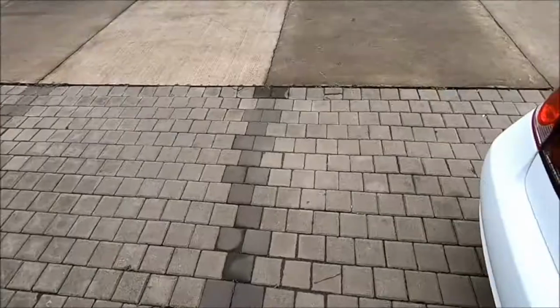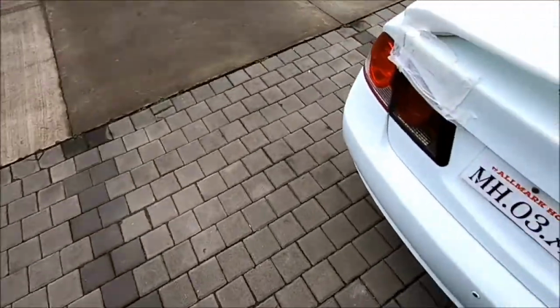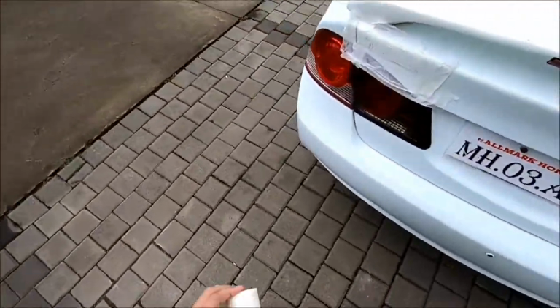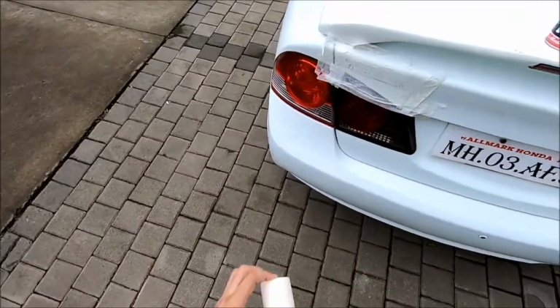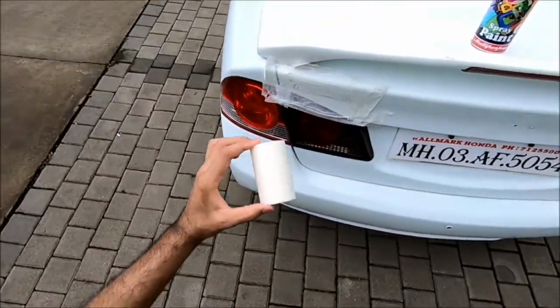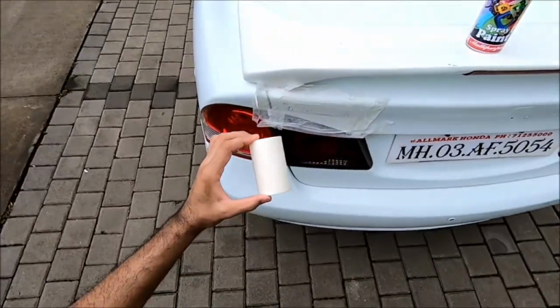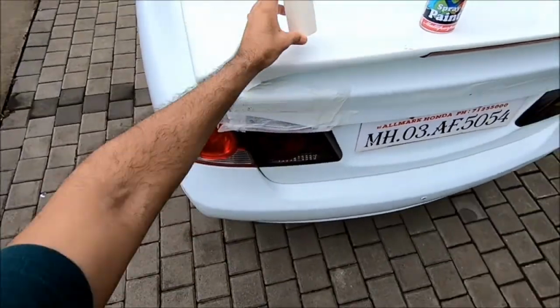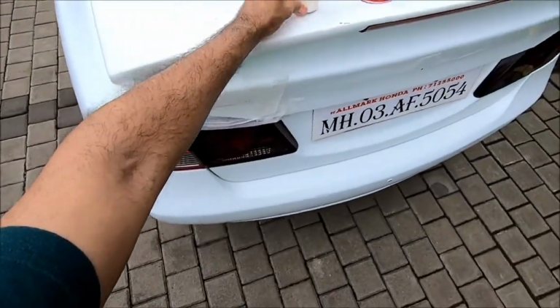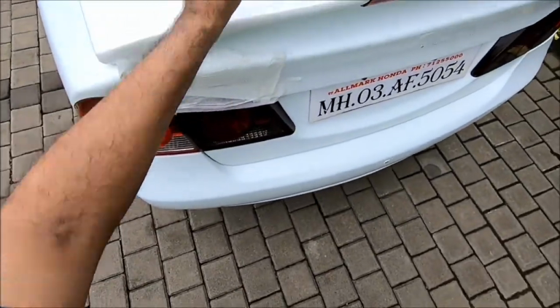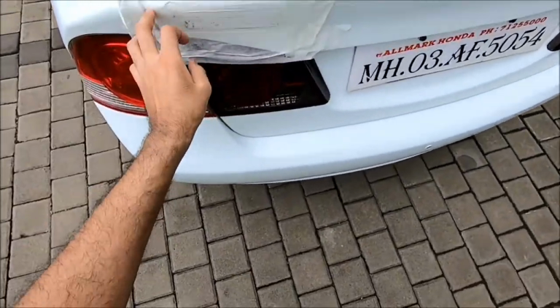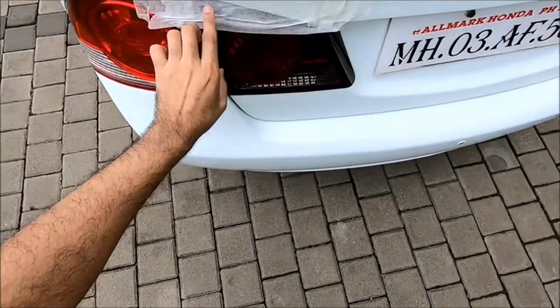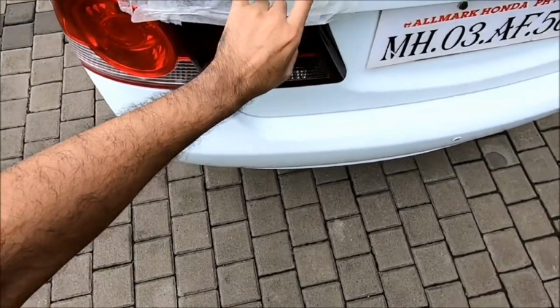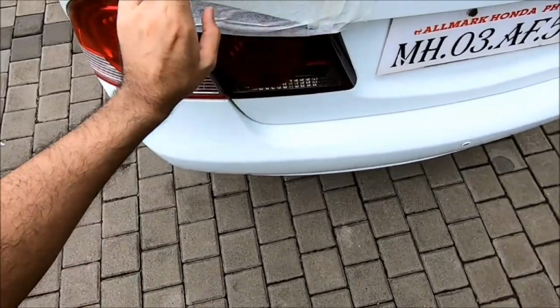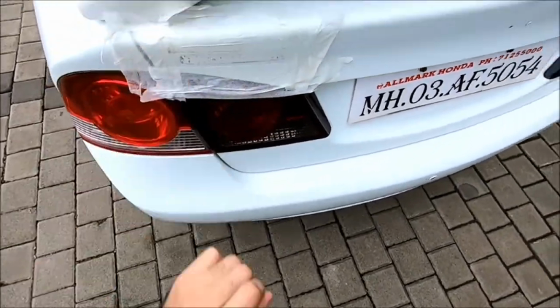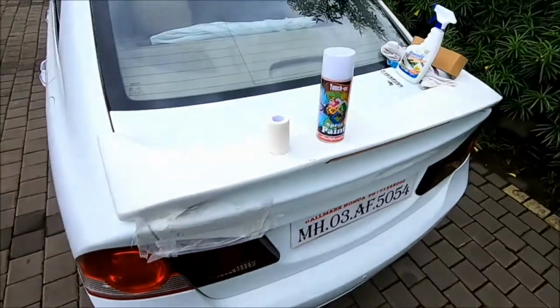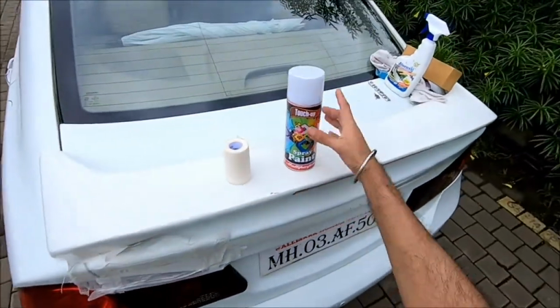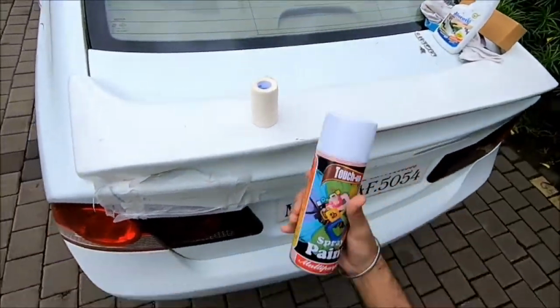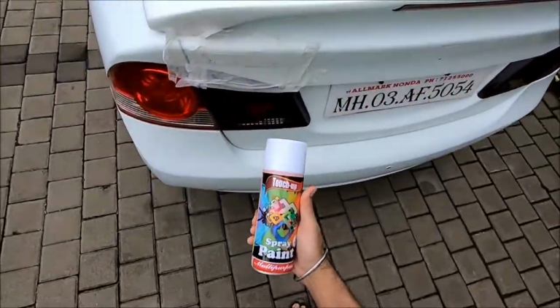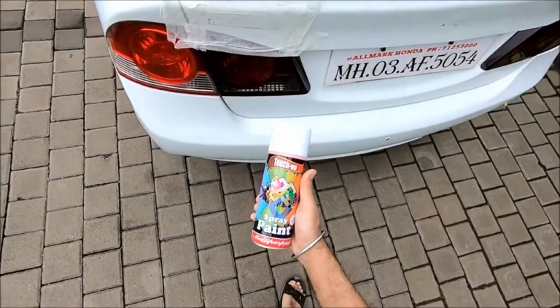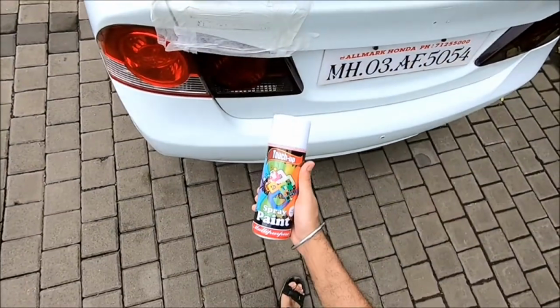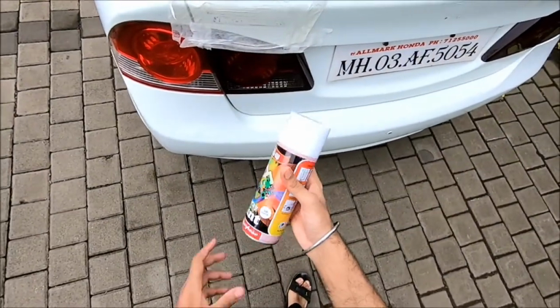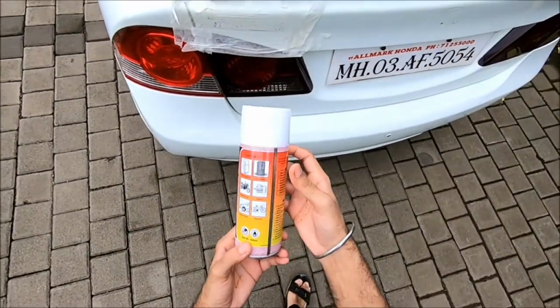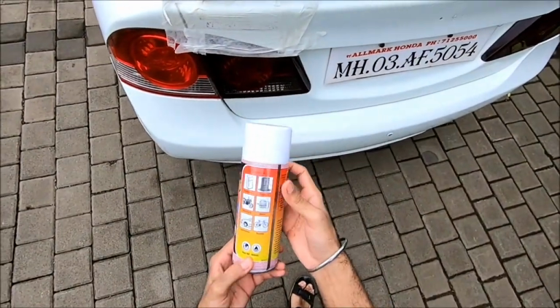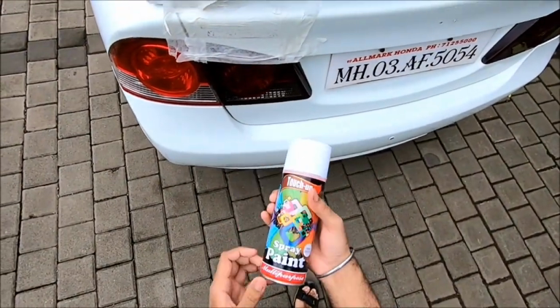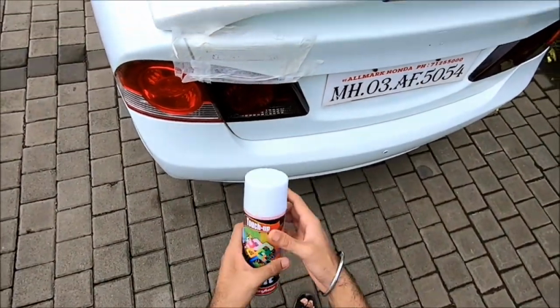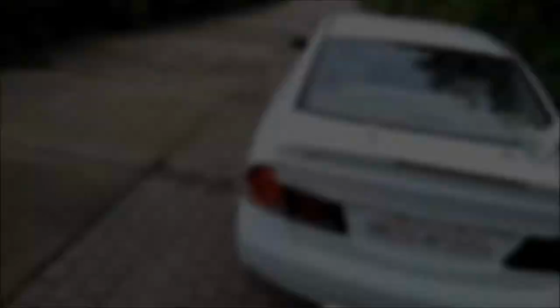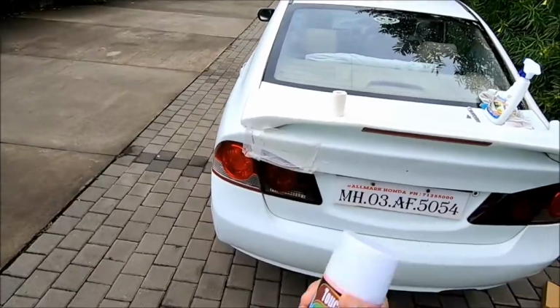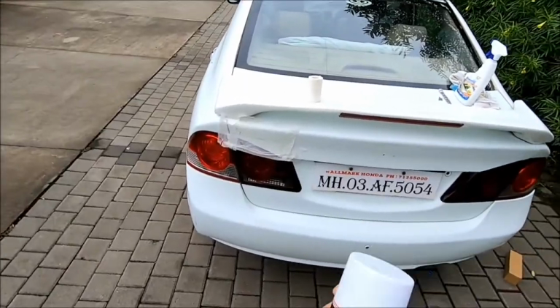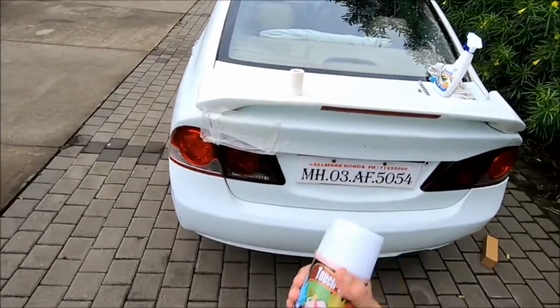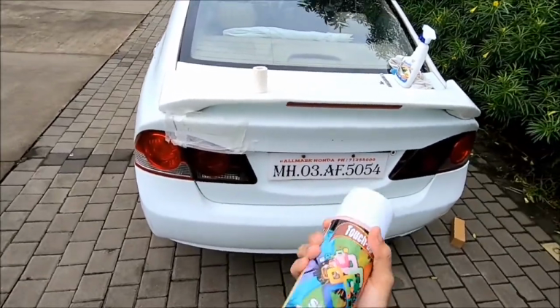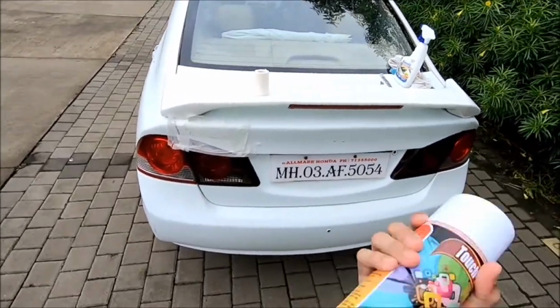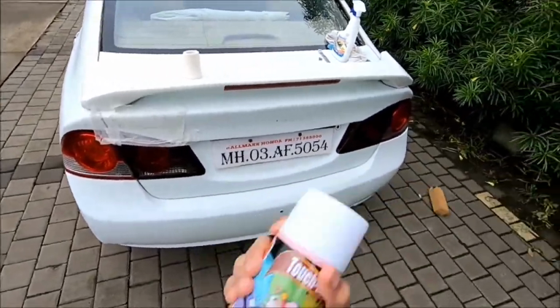As you can see I have put paper tape around the area like this, and now we're going to touch up with this white spray paint which I got off Amazon. You need to shake it well for at least 30 seconds before using the can.